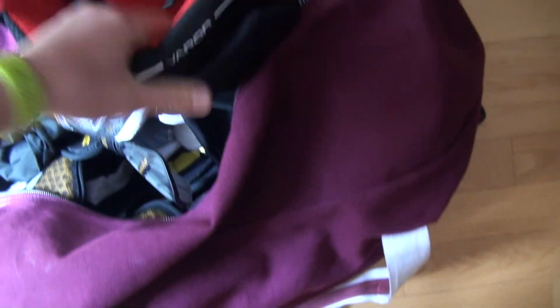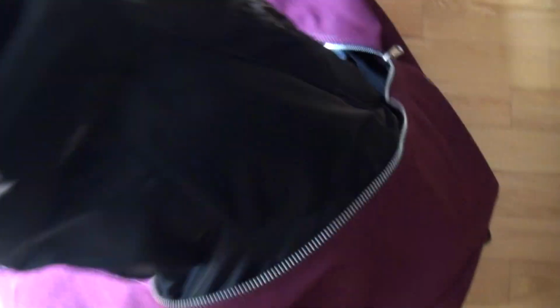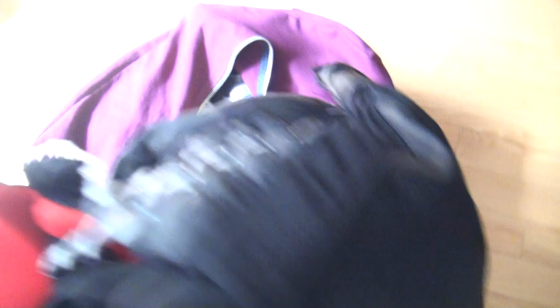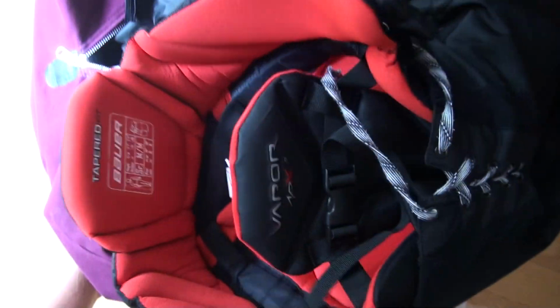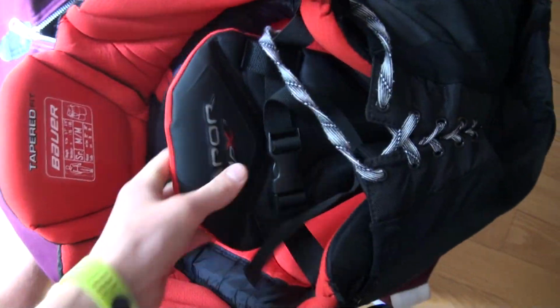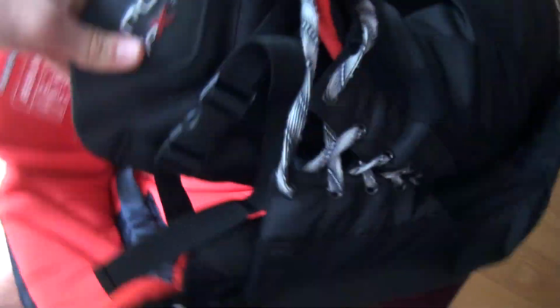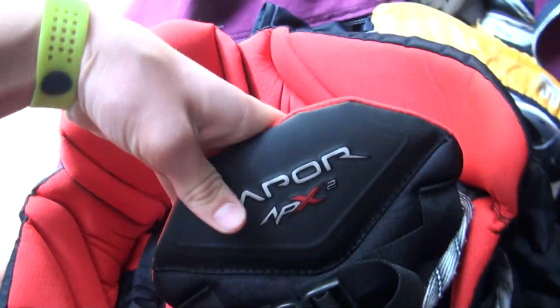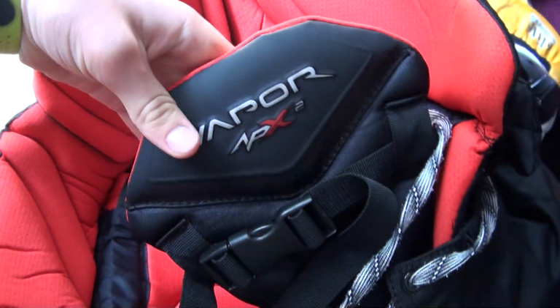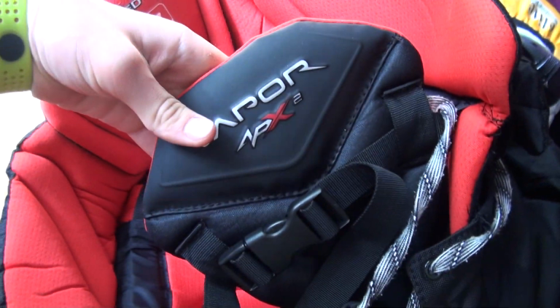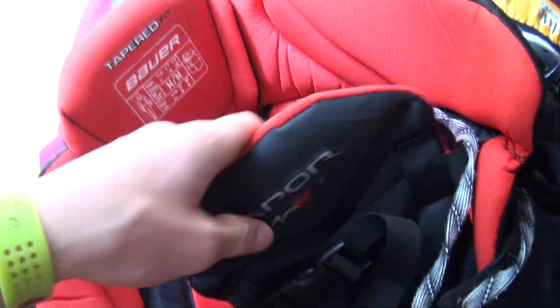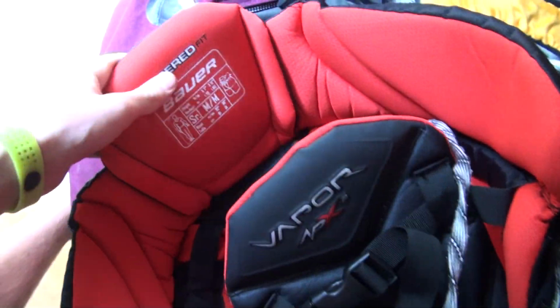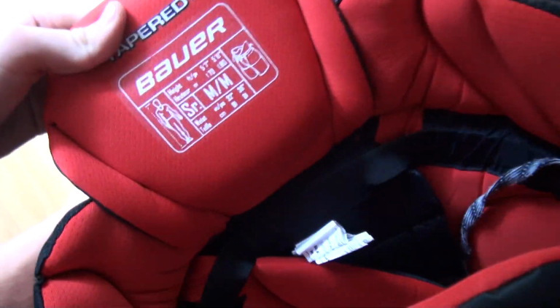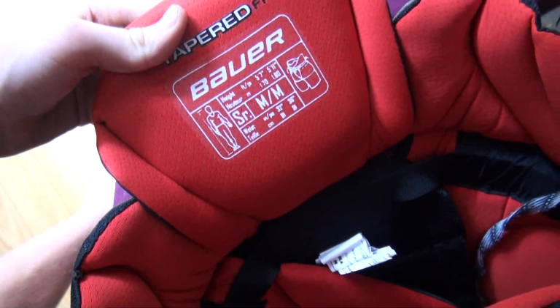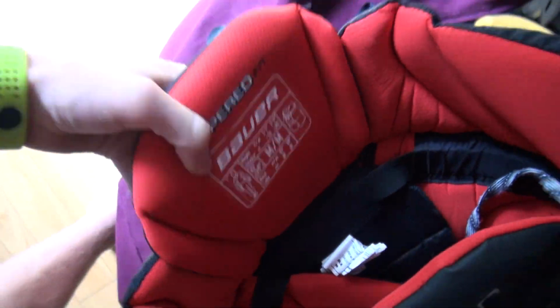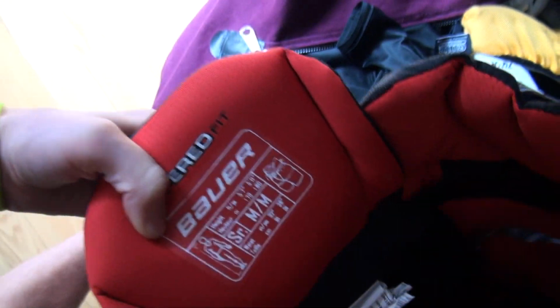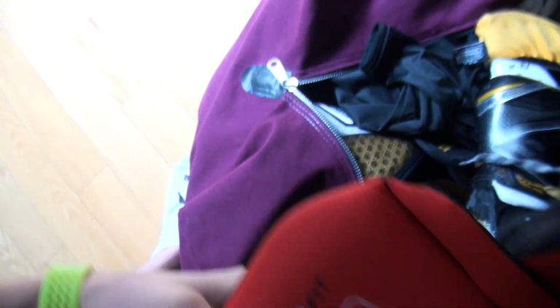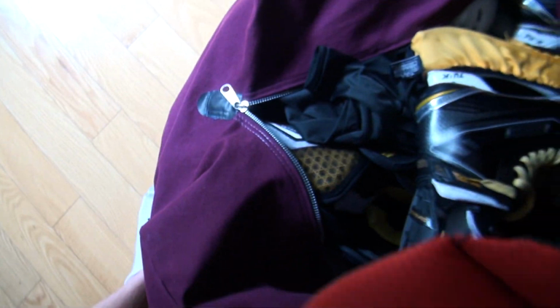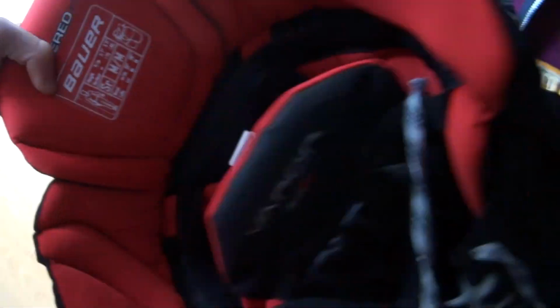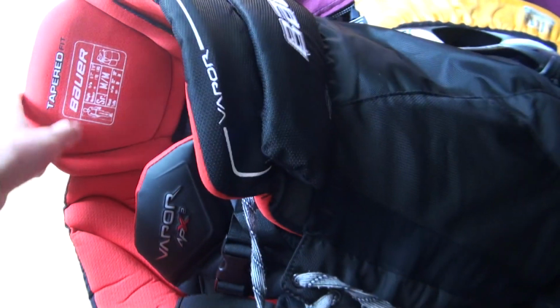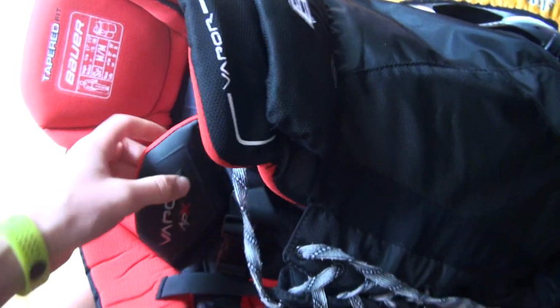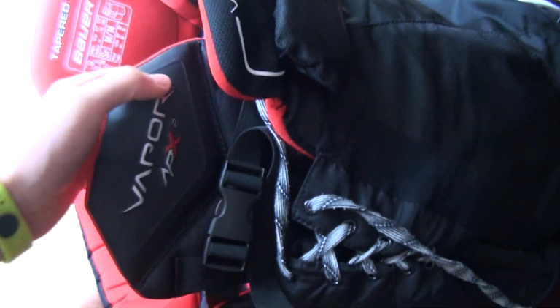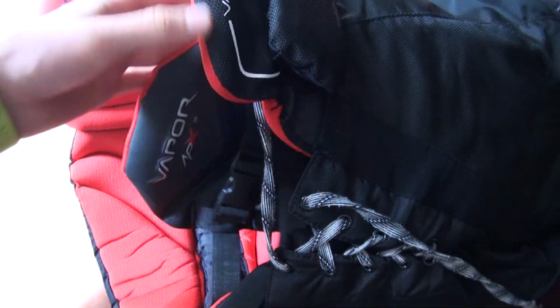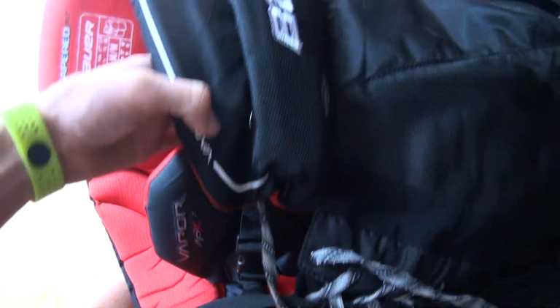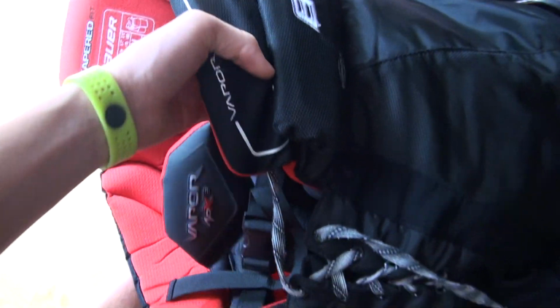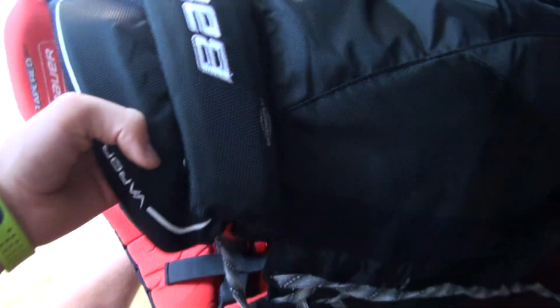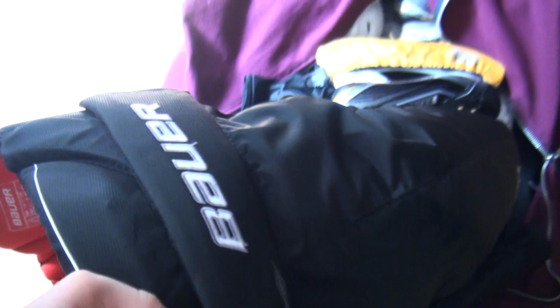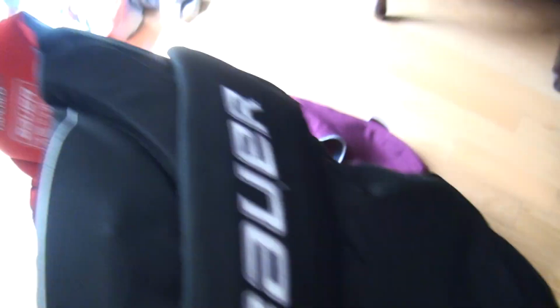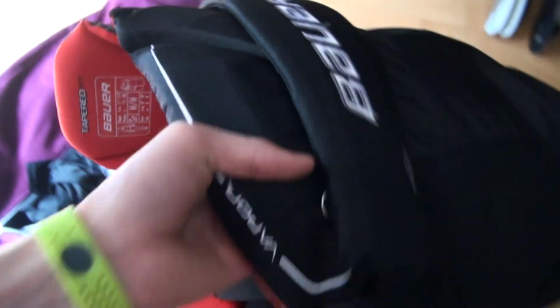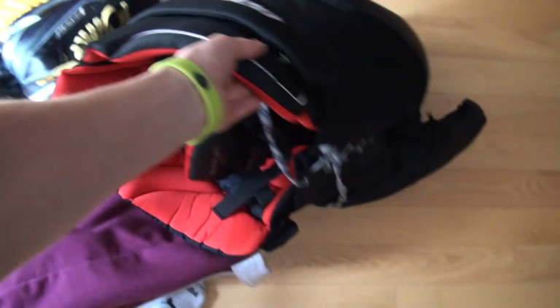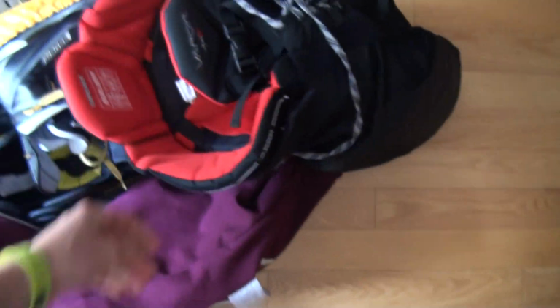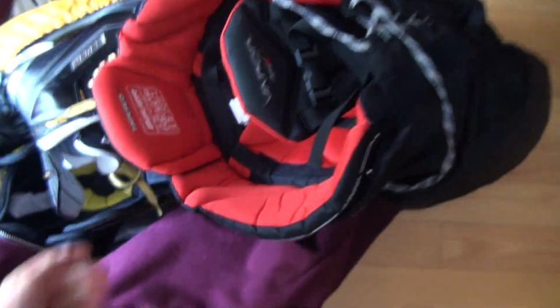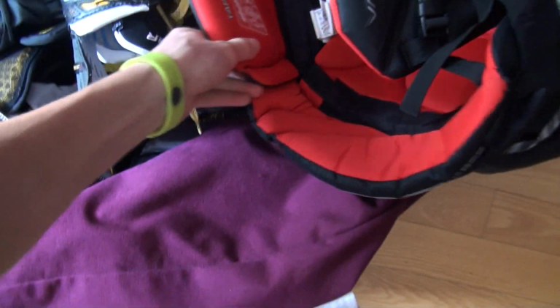Now into my pants. They're Bauer Vapor Apex 2s, senior medium. I've used these a decent amount on ice so far and I really like them. Really comfortable and really protective pants.